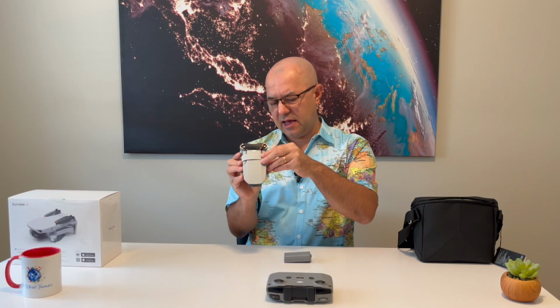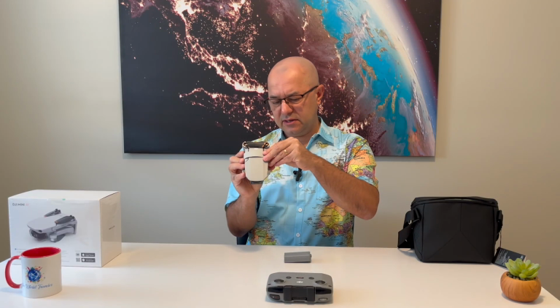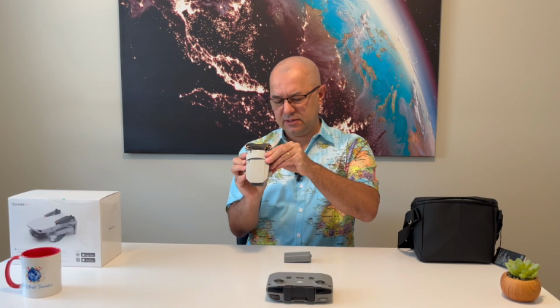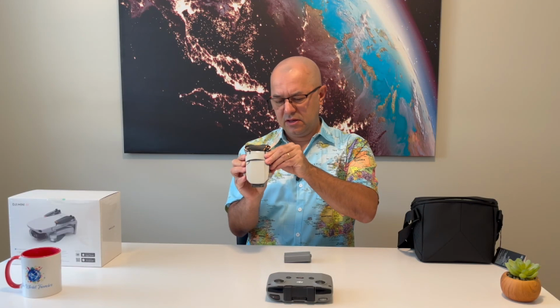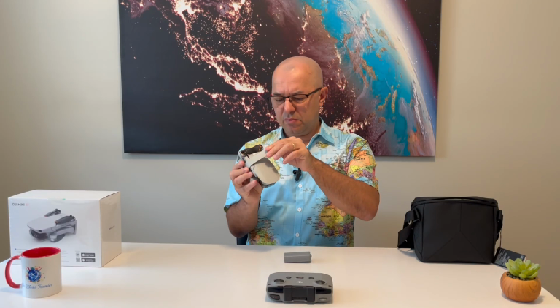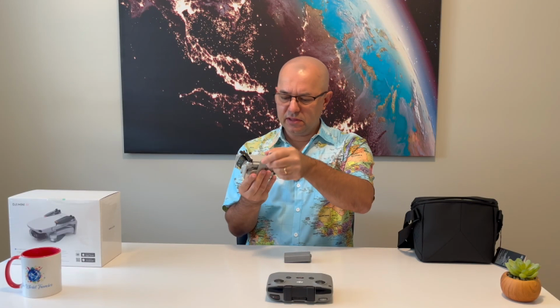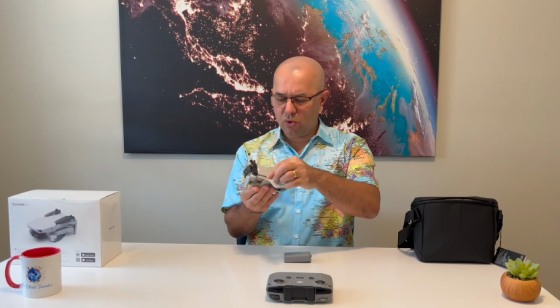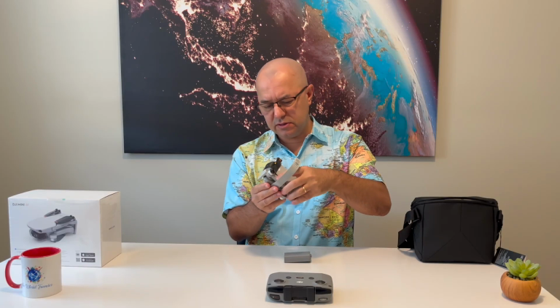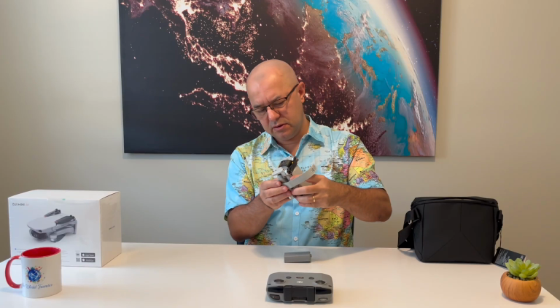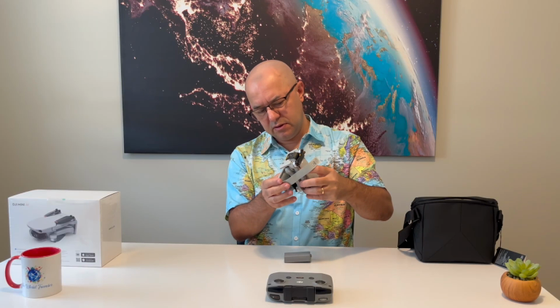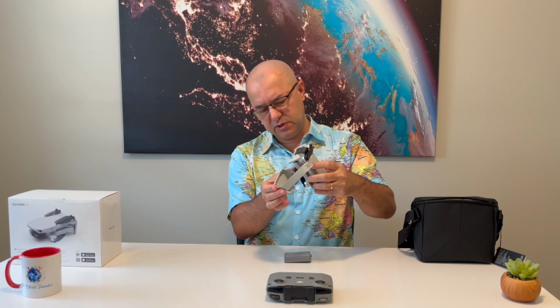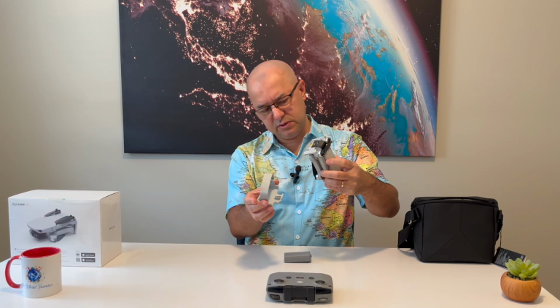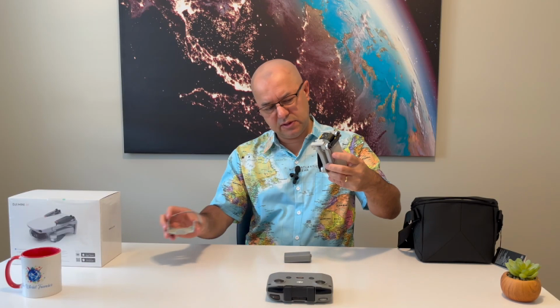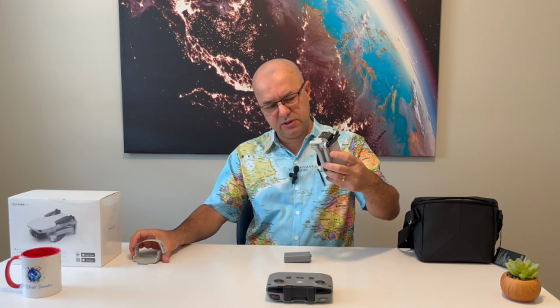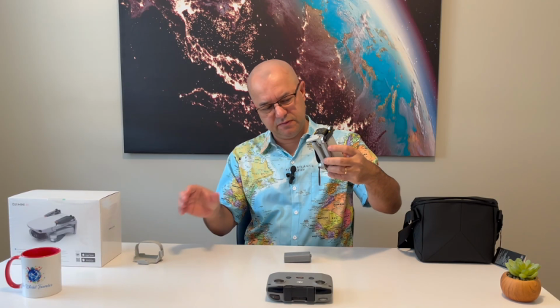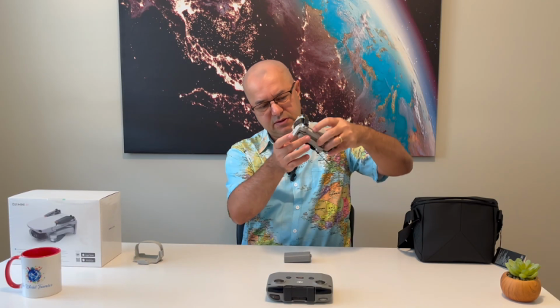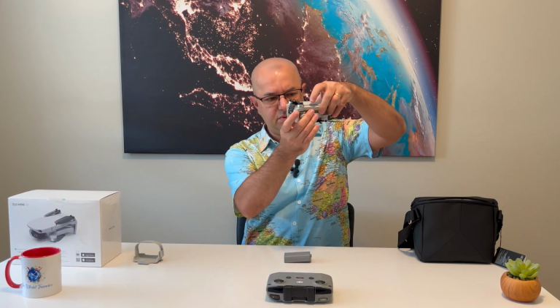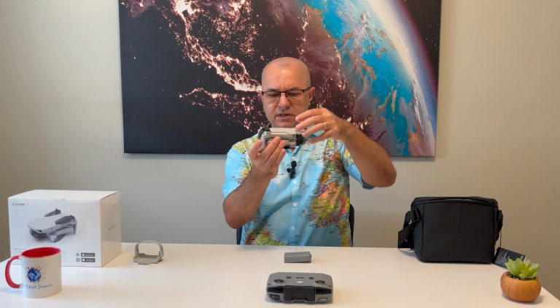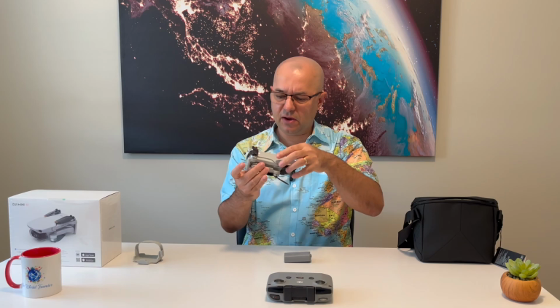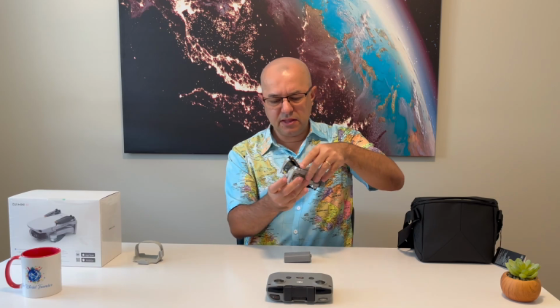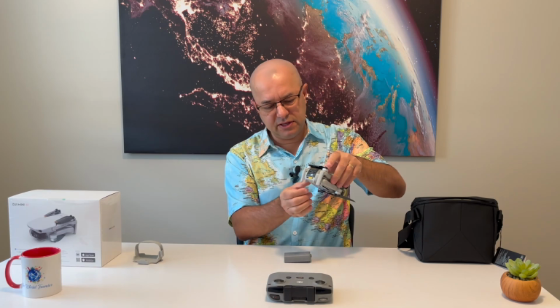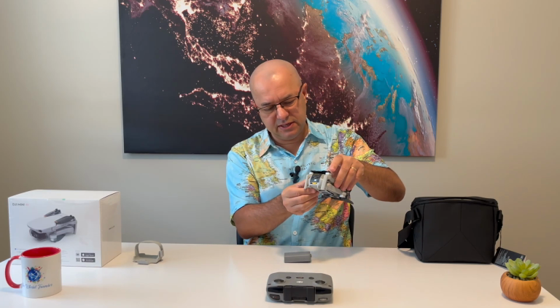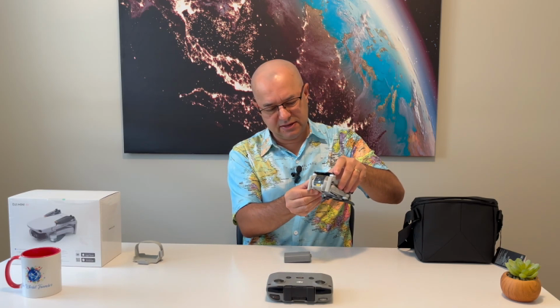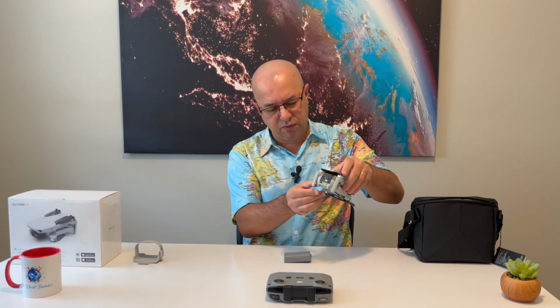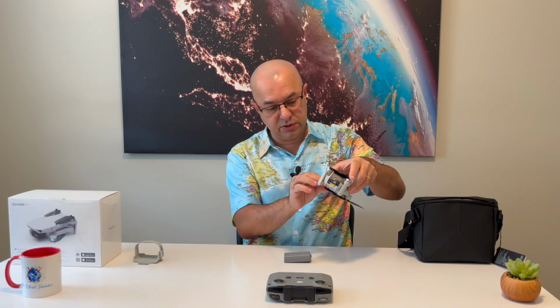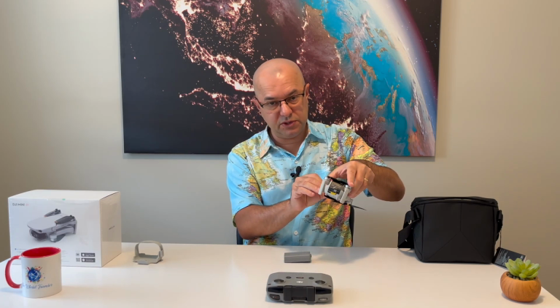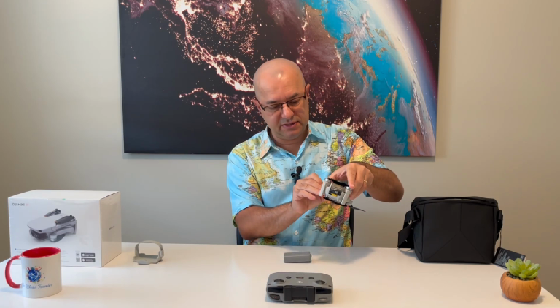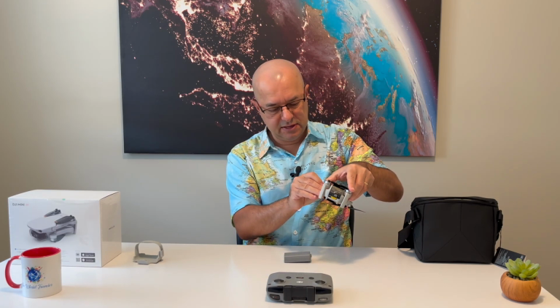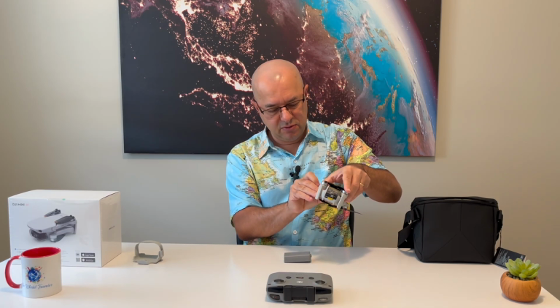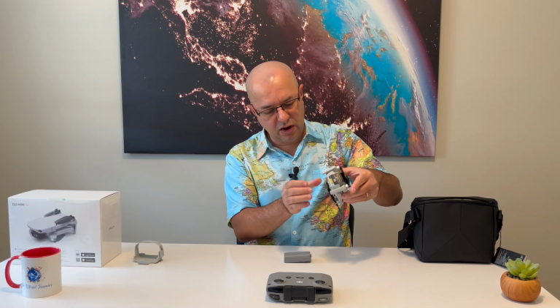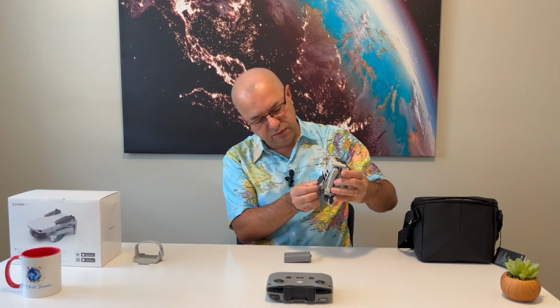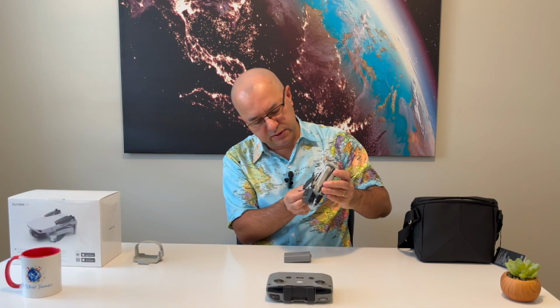Let's unwrap the drone itself. It has this propeller holder — make sure it's not damaged. Perfect. There you go, propellers are coming out. This is a foldable drone, which means you need to unfold it.